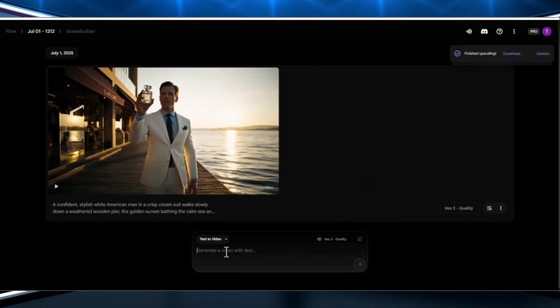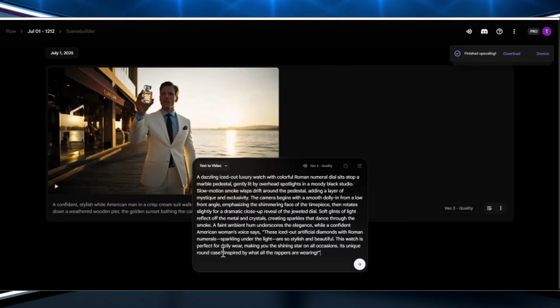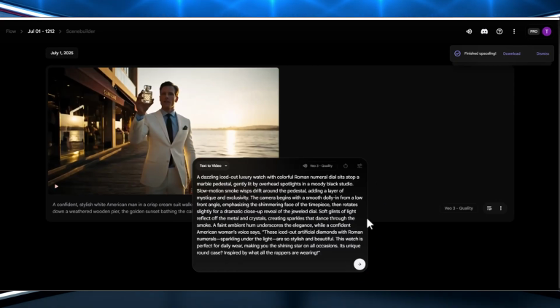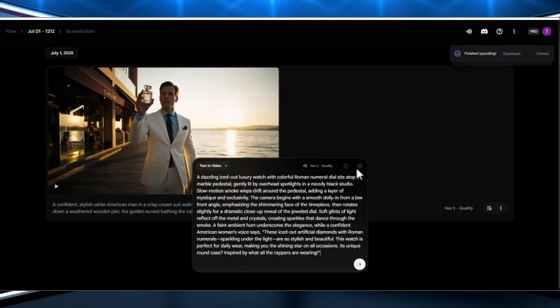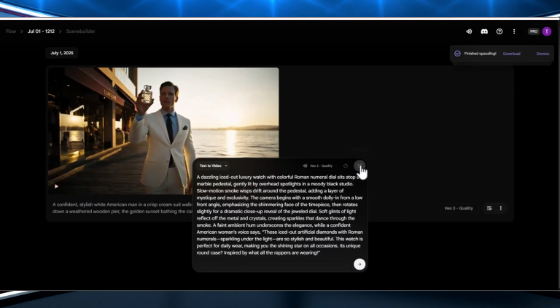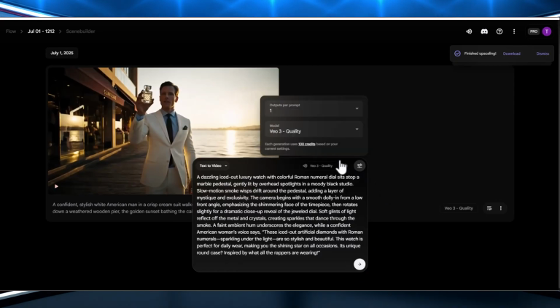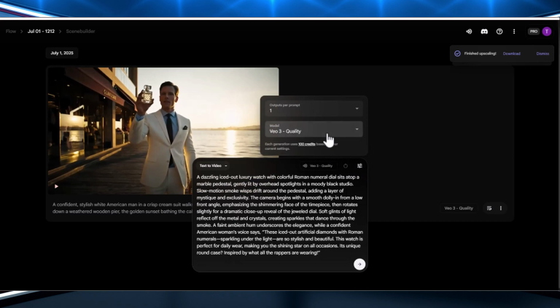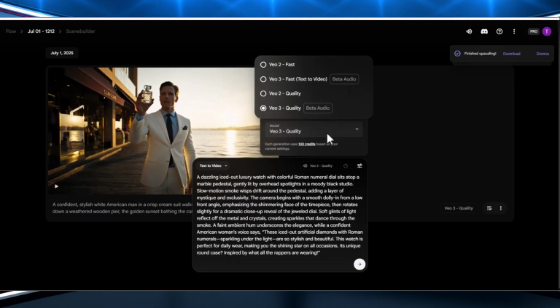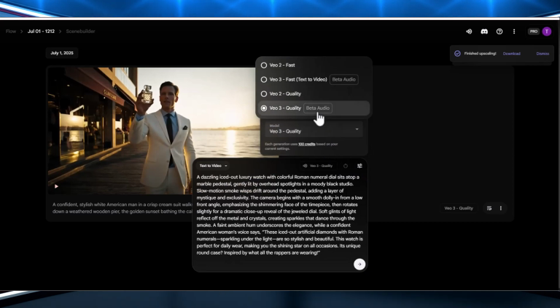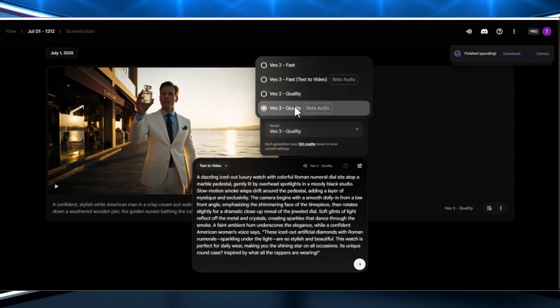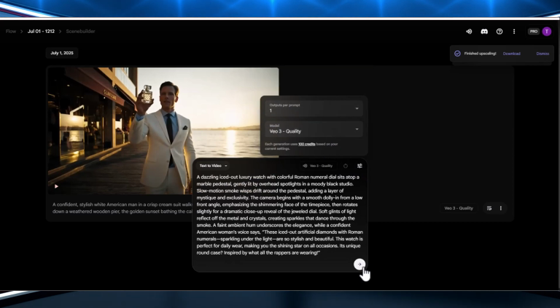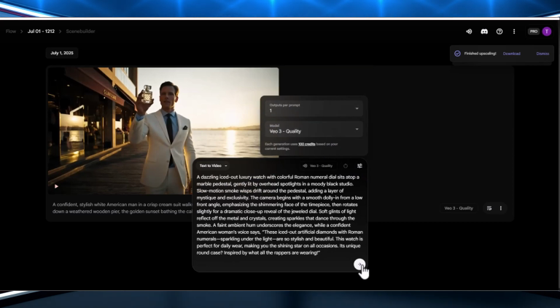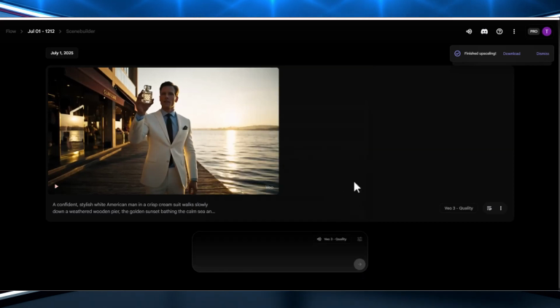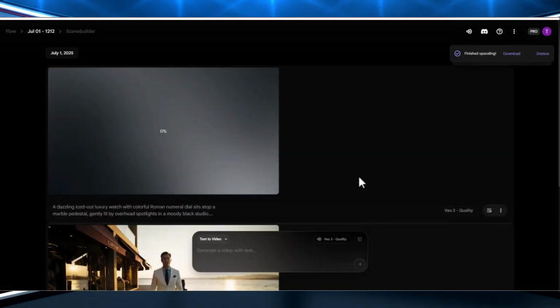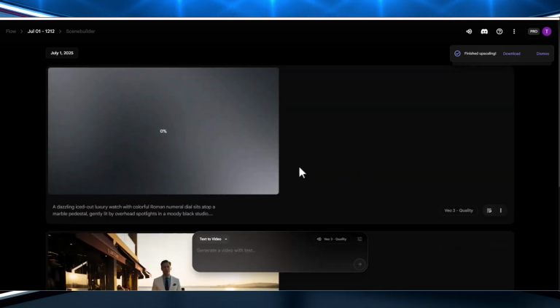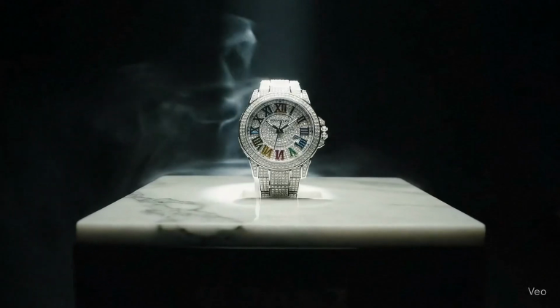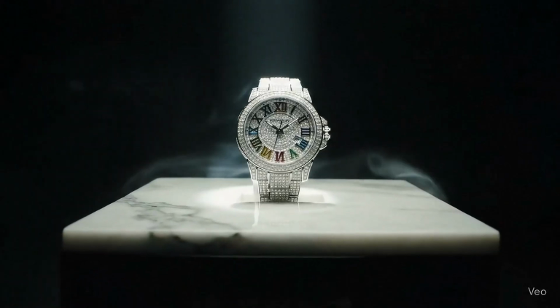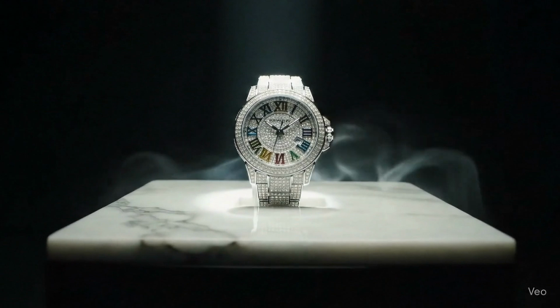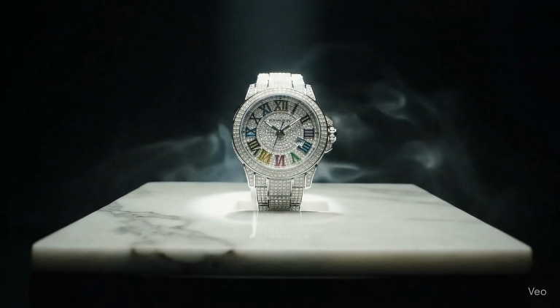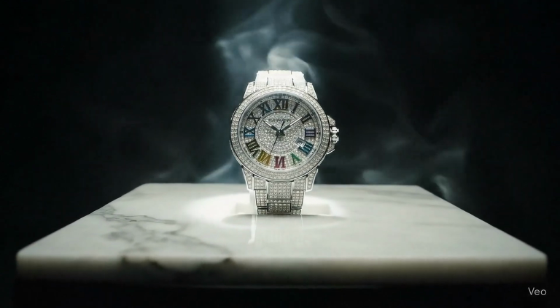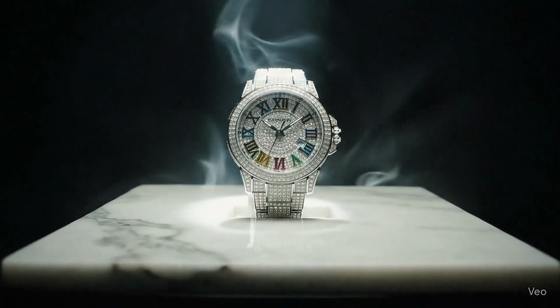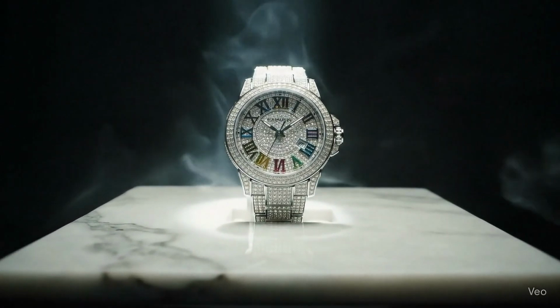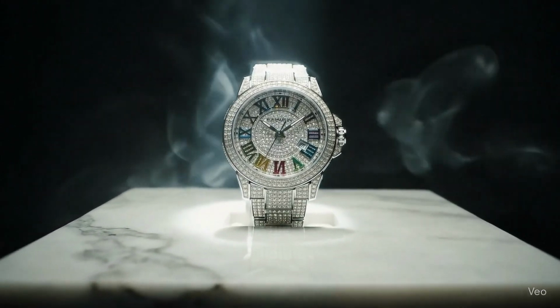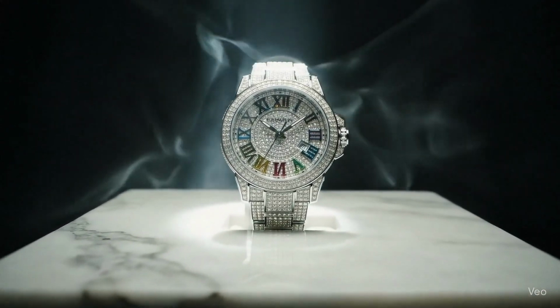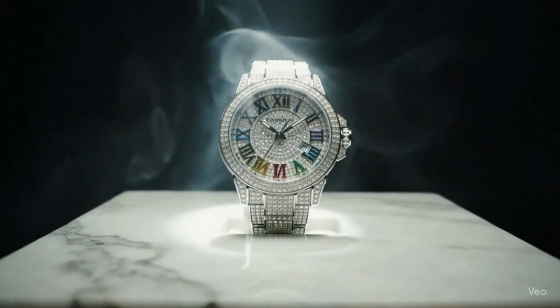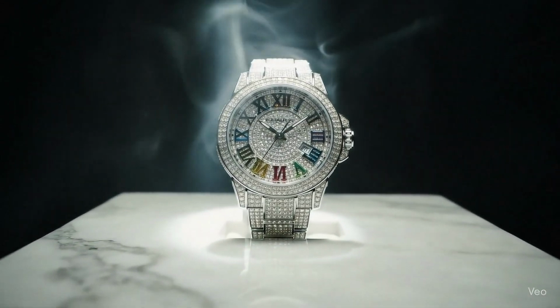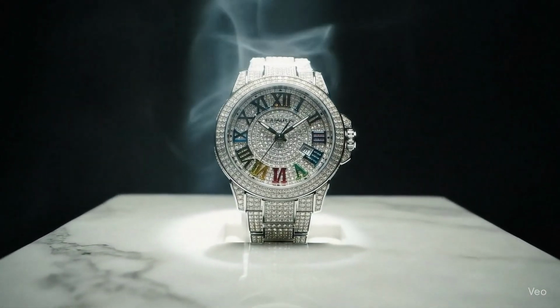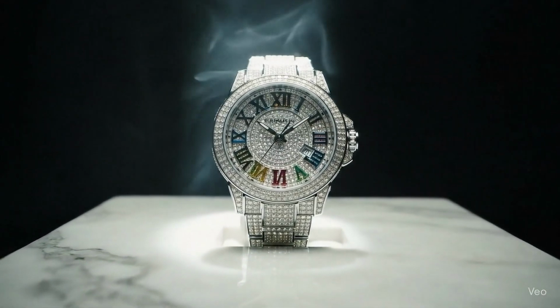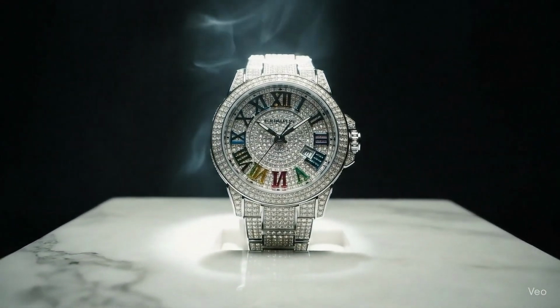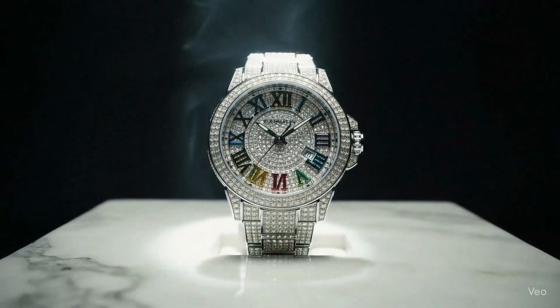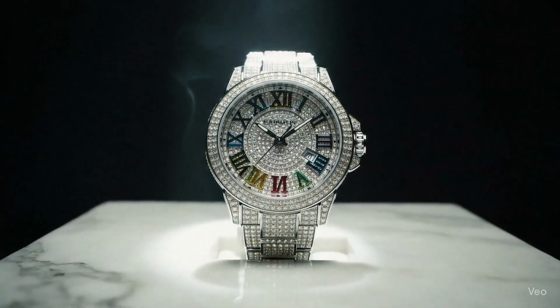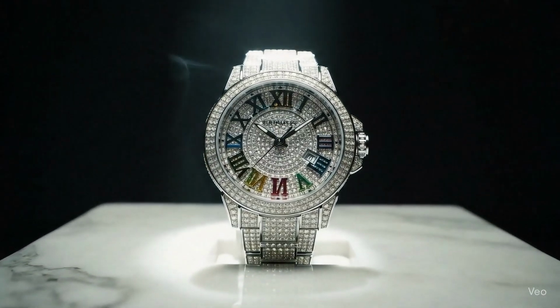Now let's create another video following the same process. But this time, we'll use a different prompt to explore a fresh concept. As you can see, this video is complete with outstanding voiceover and stunning visuals — perfect for catching customers' attention and making a lasting impression.